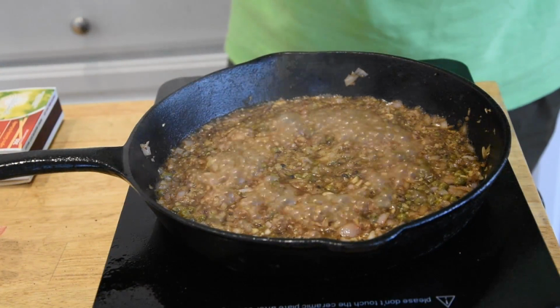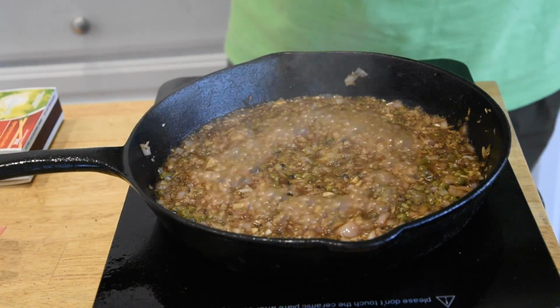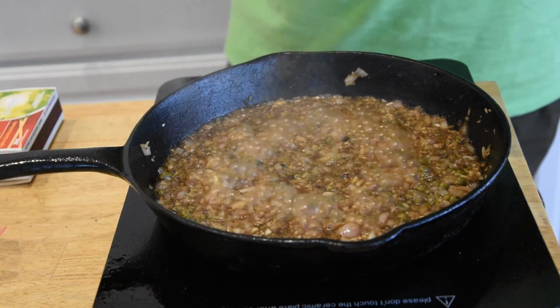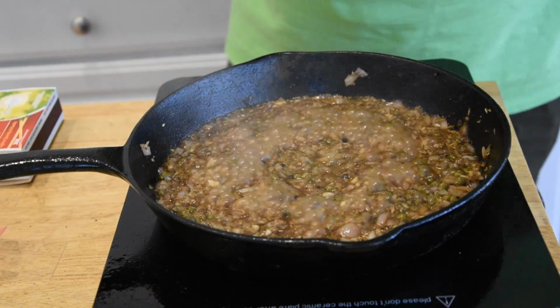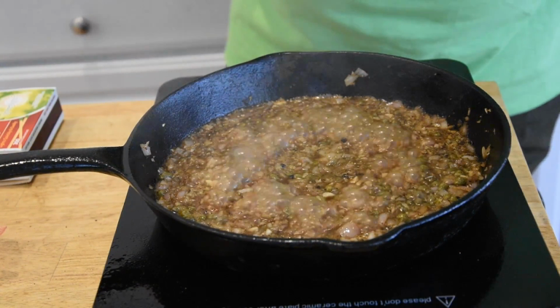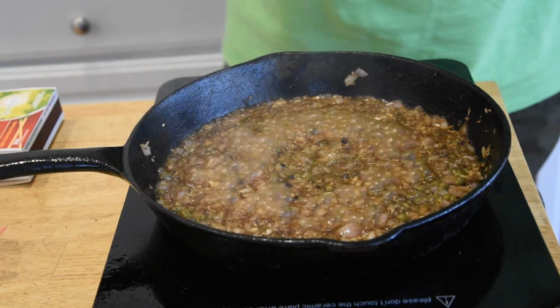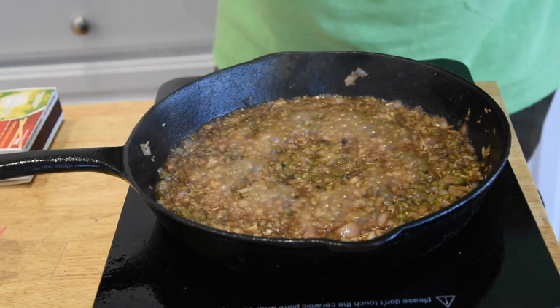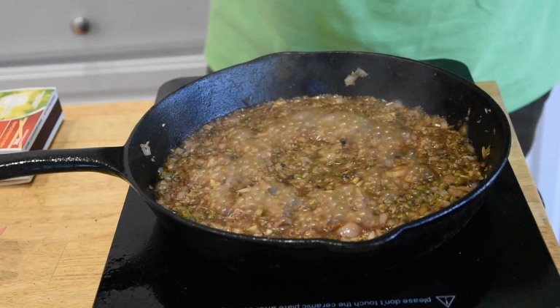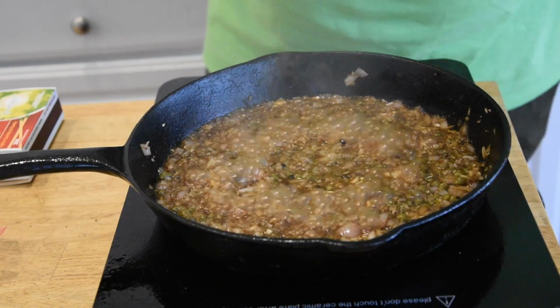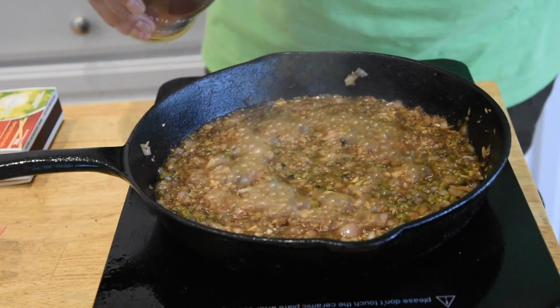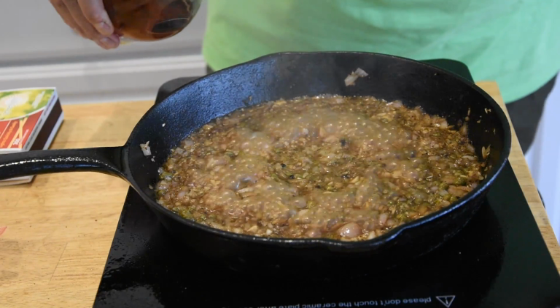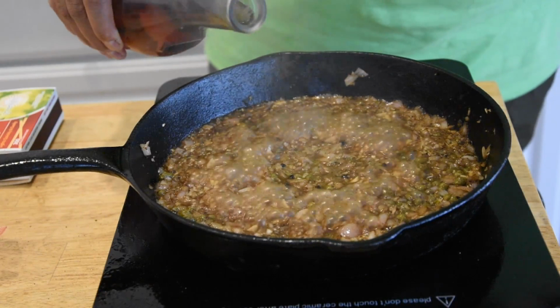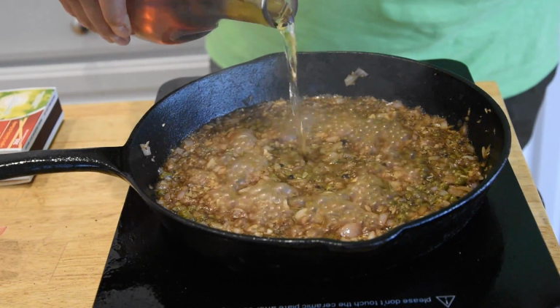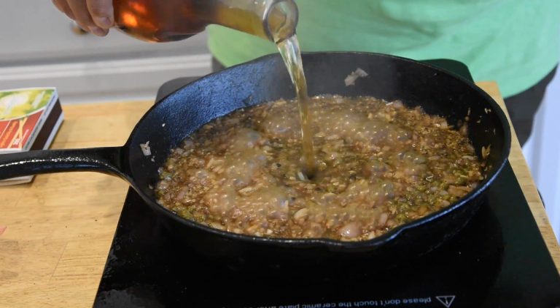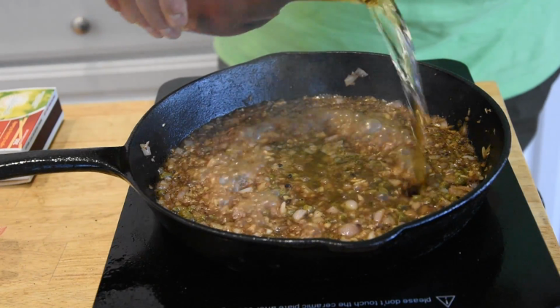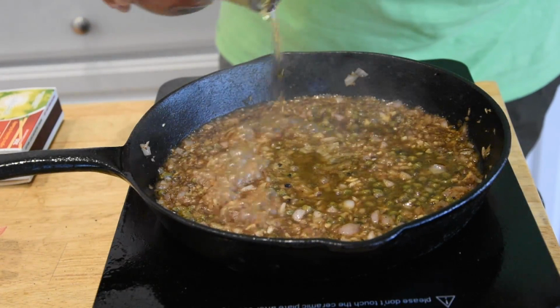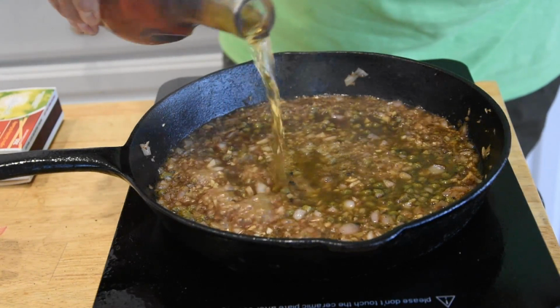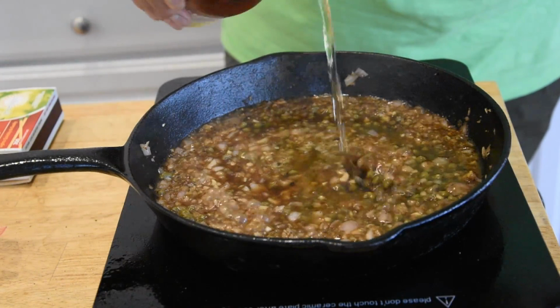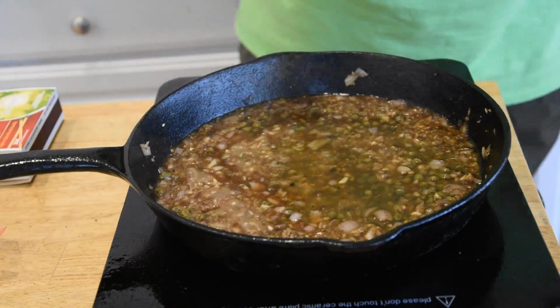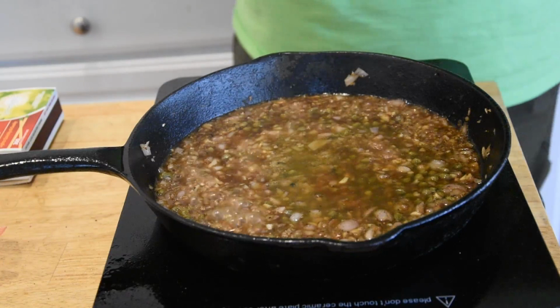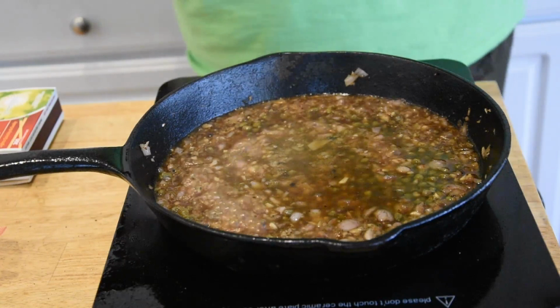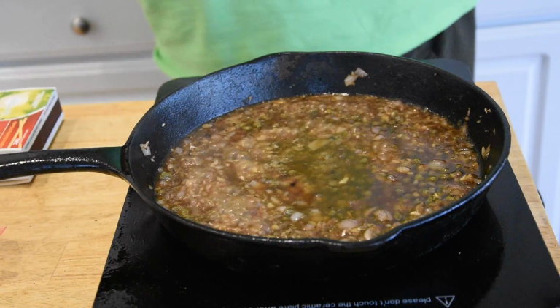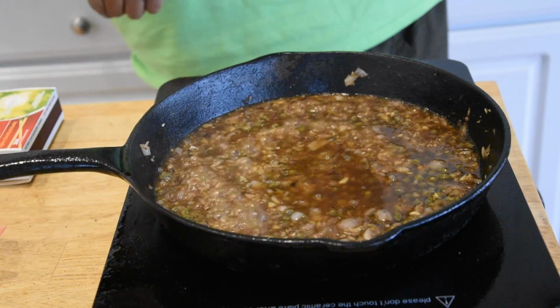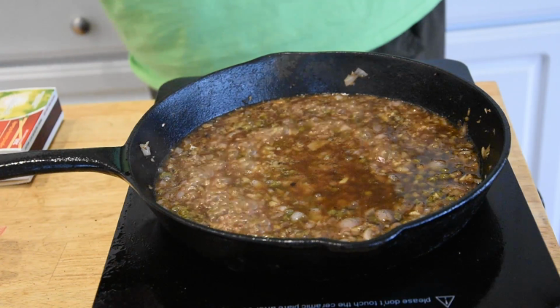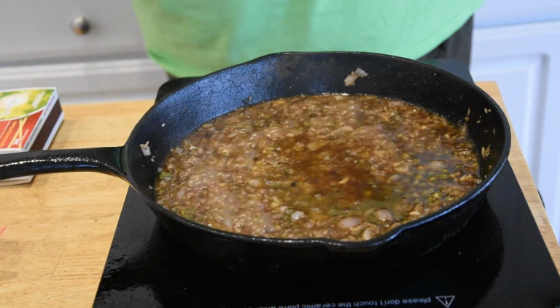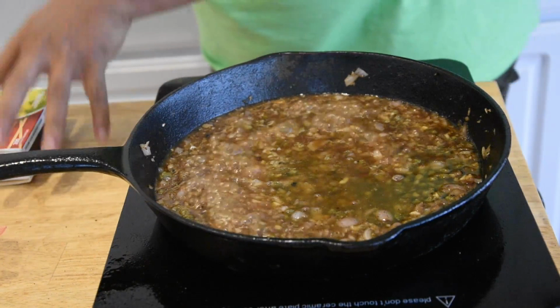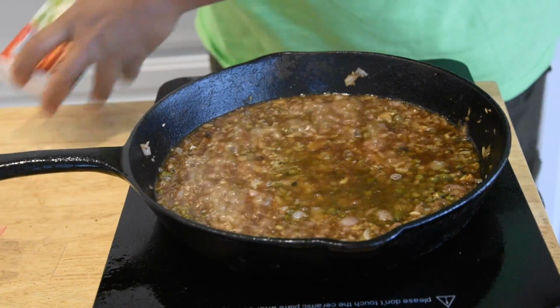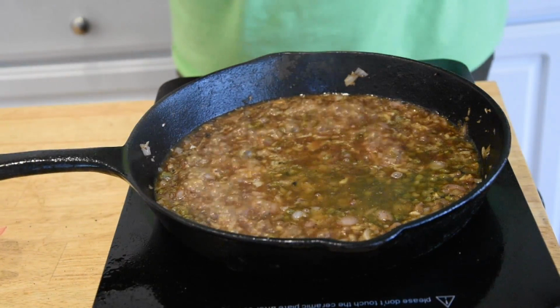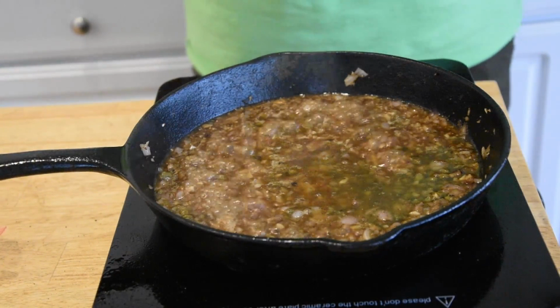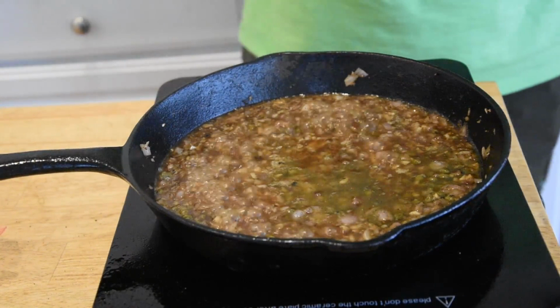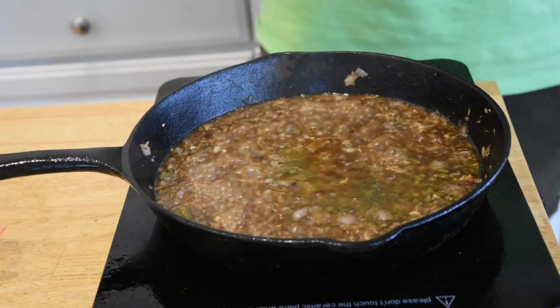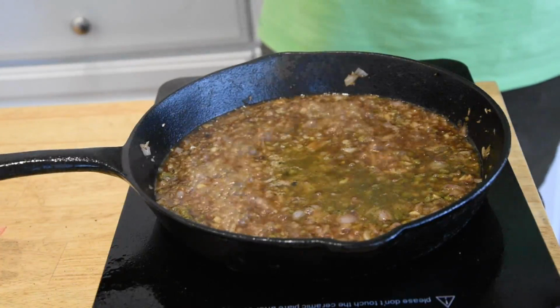Now that that's cooked down a little bit, we're gonna get down to my new favorite technique. We're gonna go ahead and pour some of this brandy in. I'm gonna try not to jump back, but I'm gonna go ahead and light this up on fire right quick.